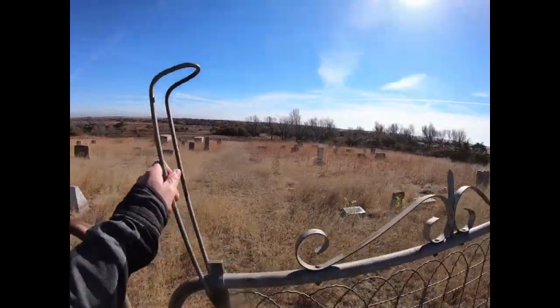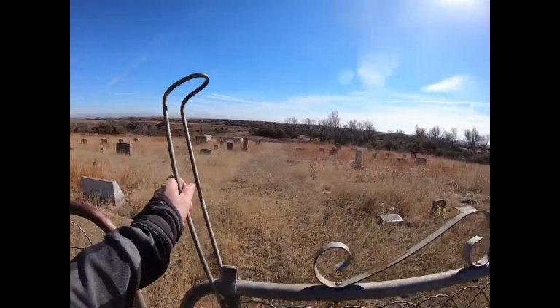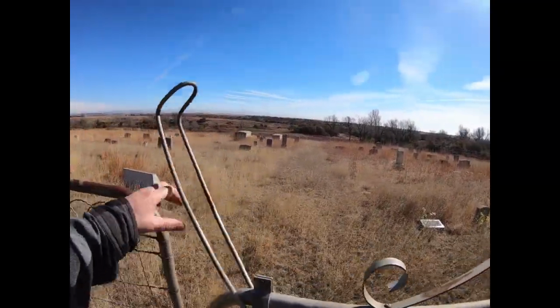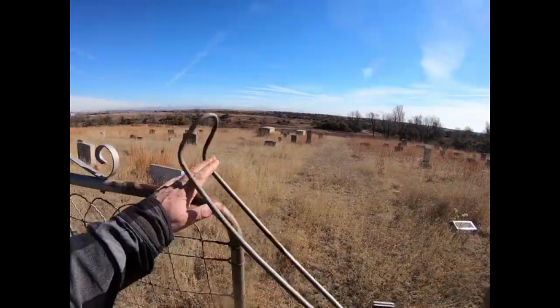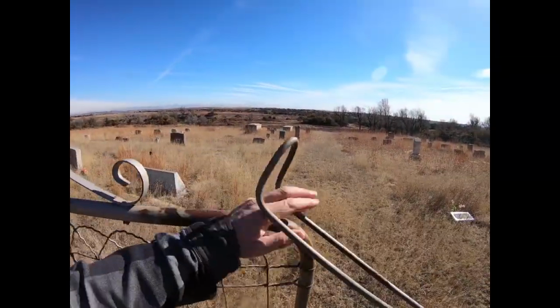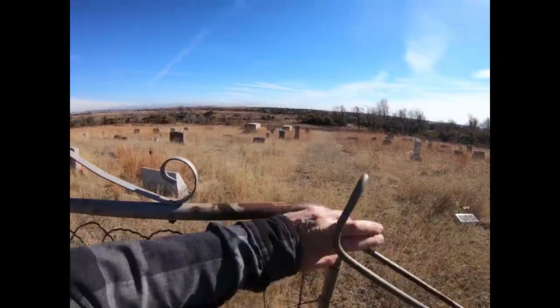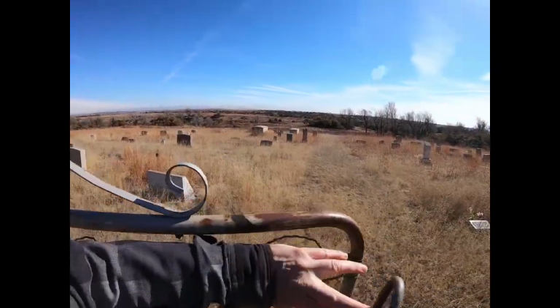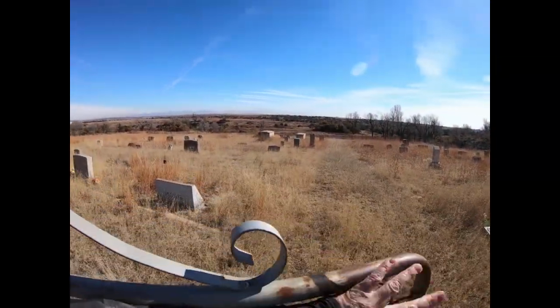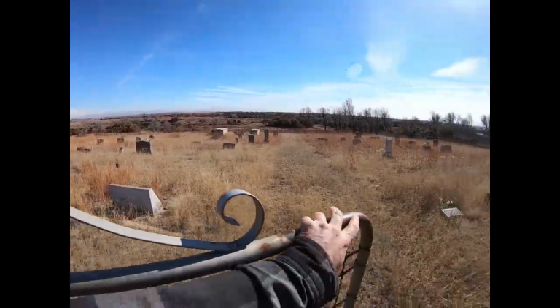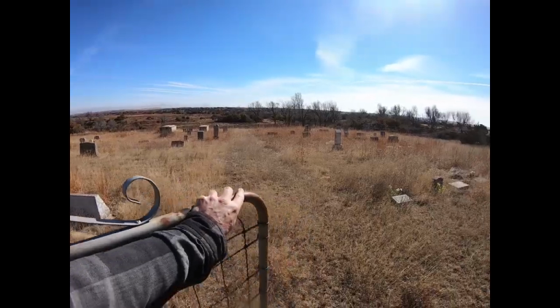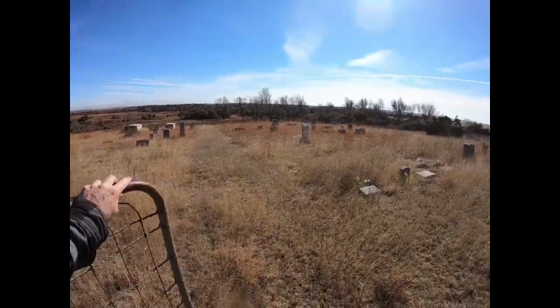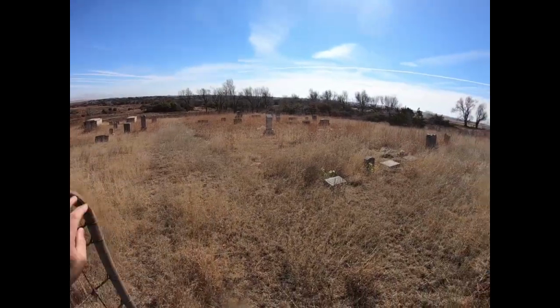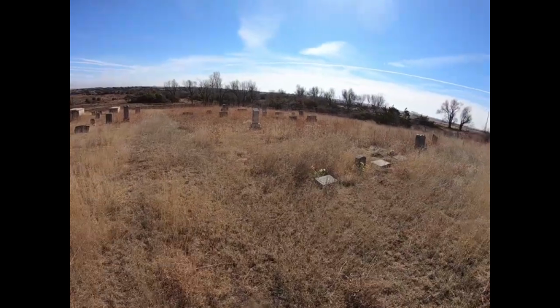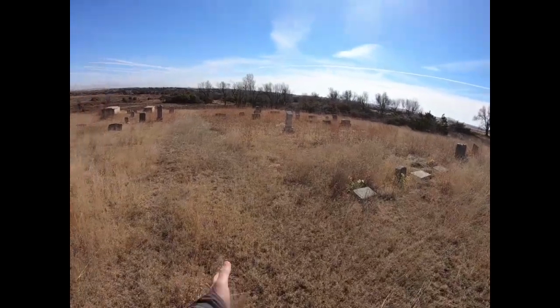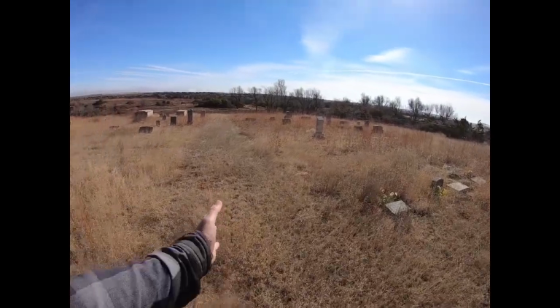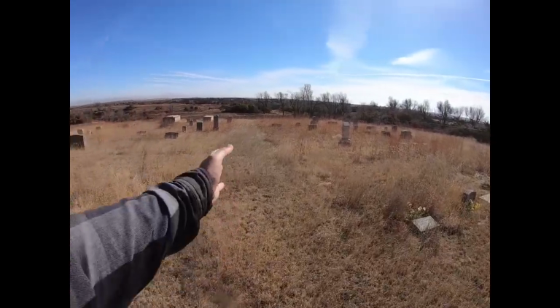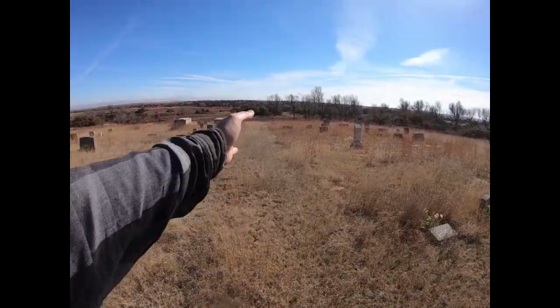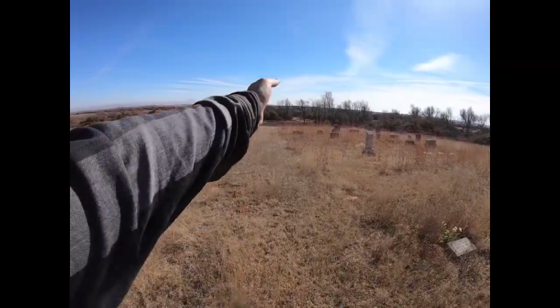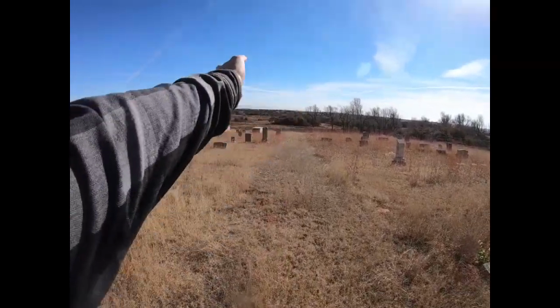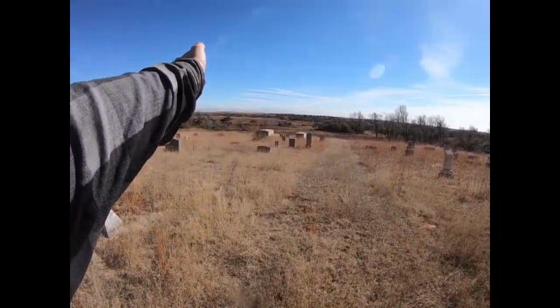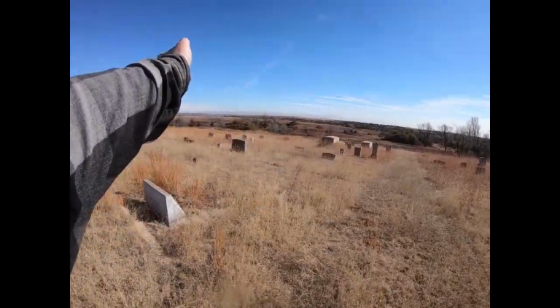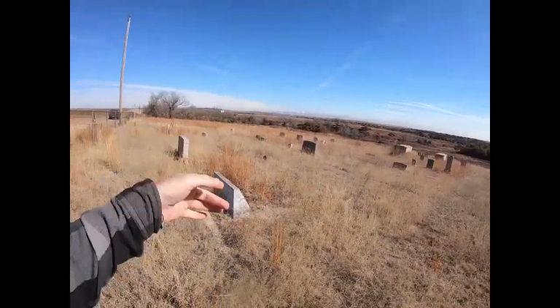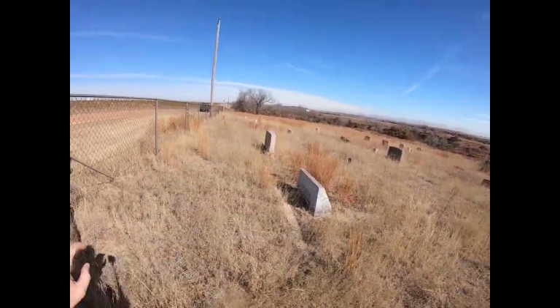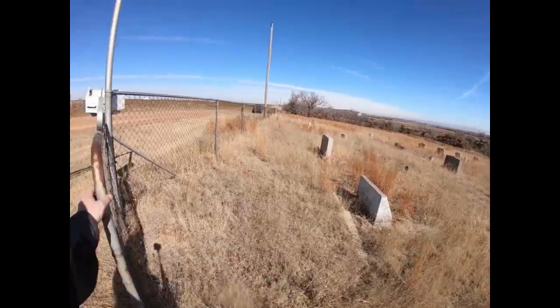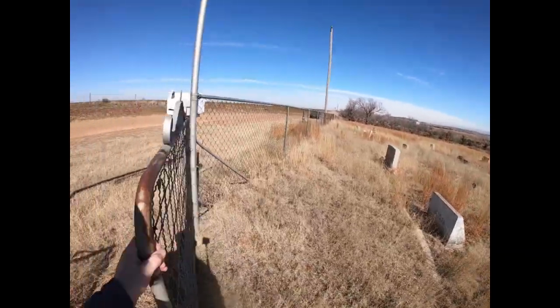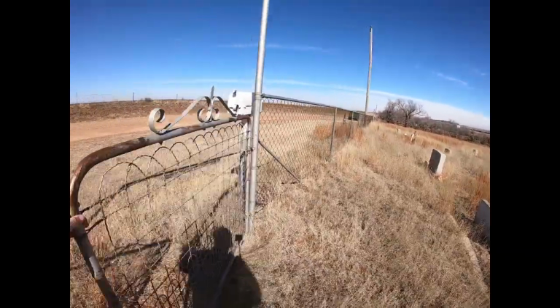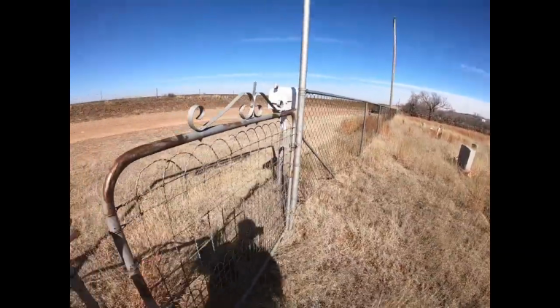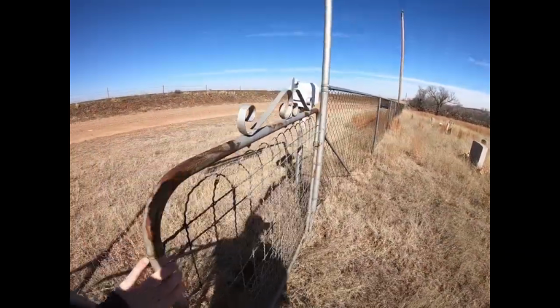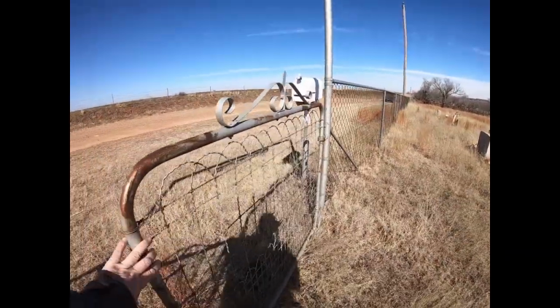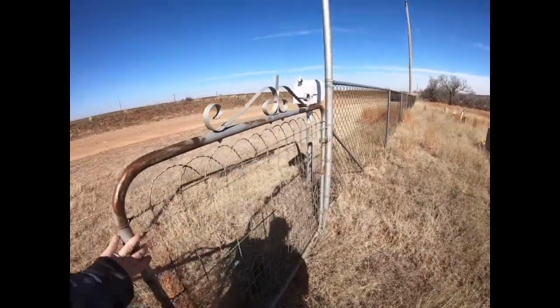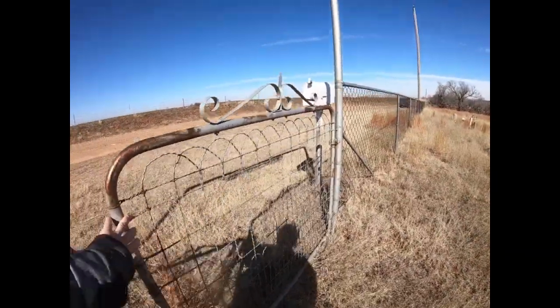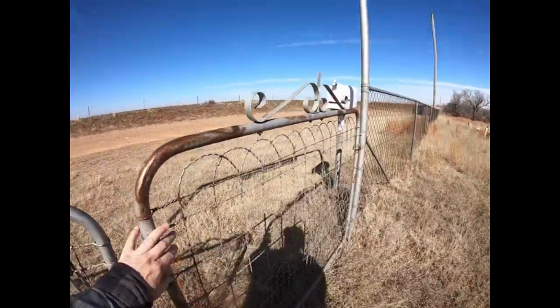We're not going to spend a whole lot of time here, just take a quick look around. But here's the other side of that circle path. I'll just go out the other way, so I'll shut this behind me.